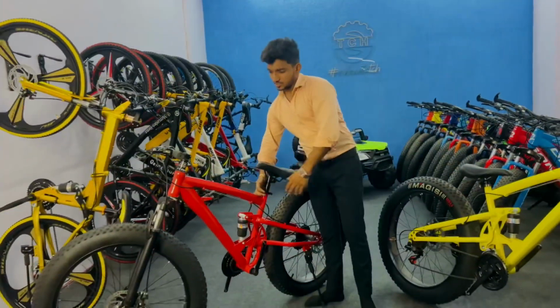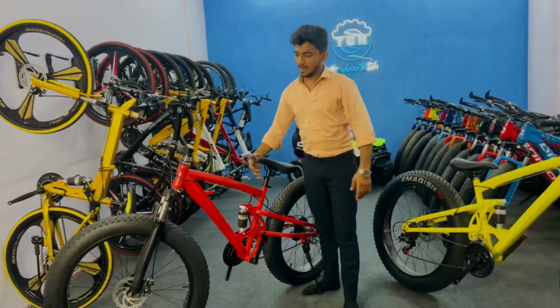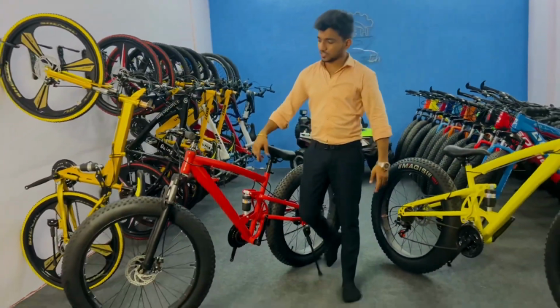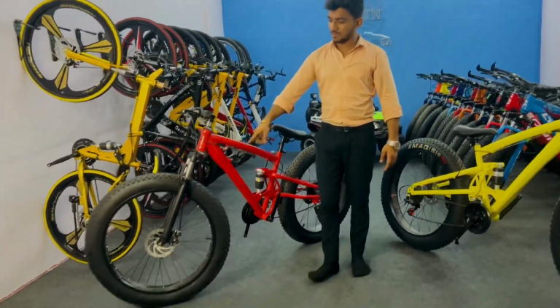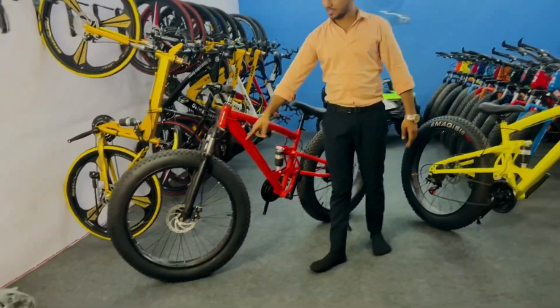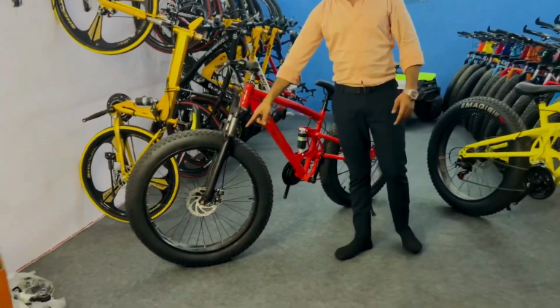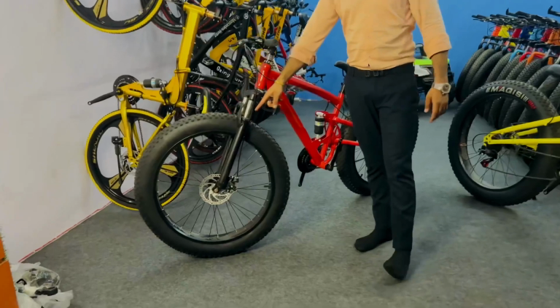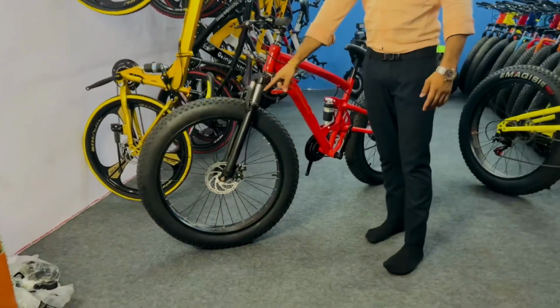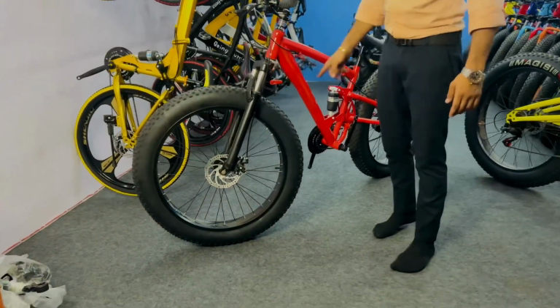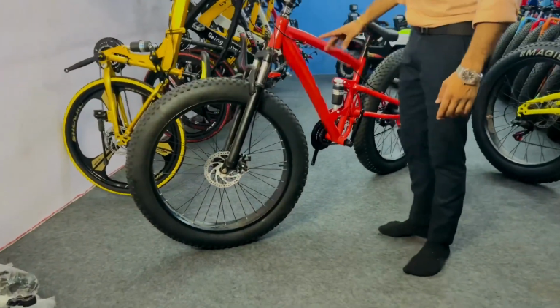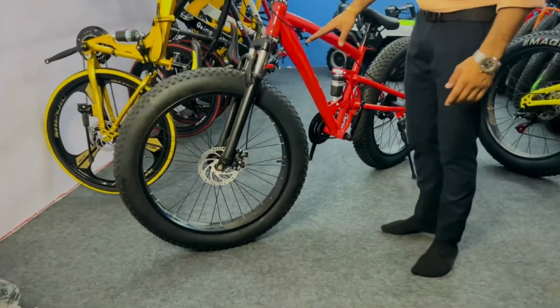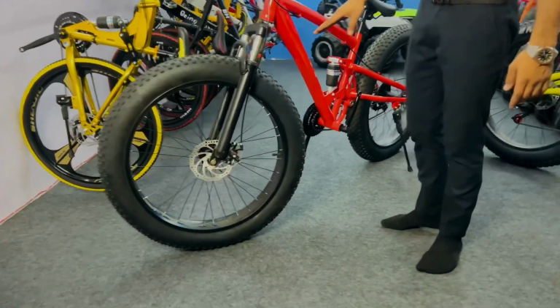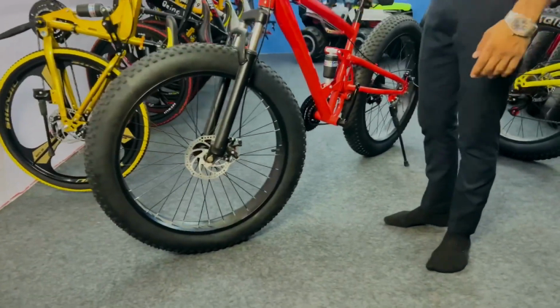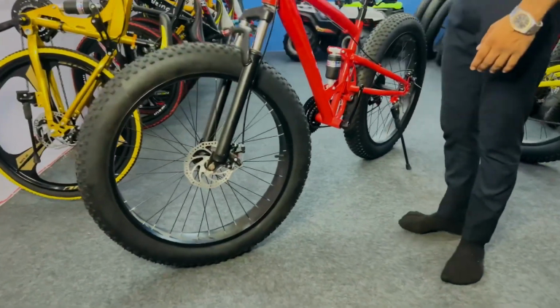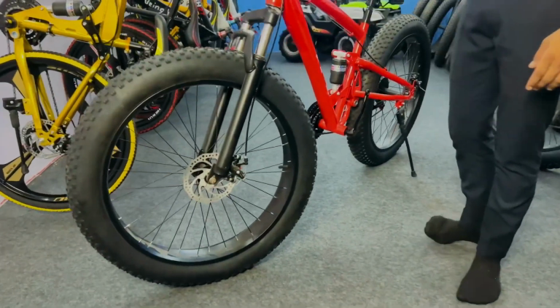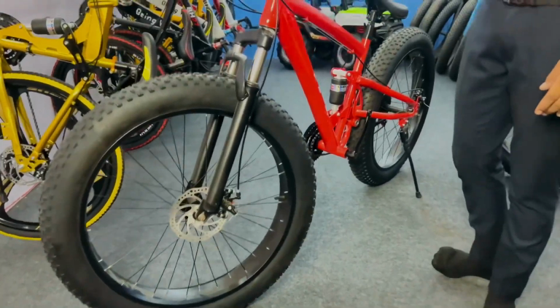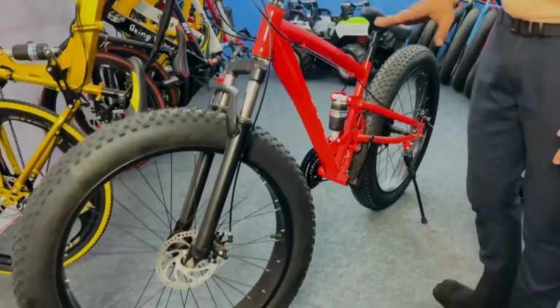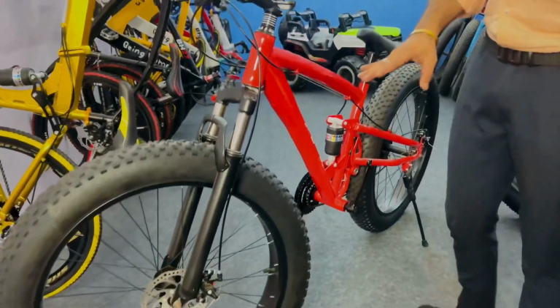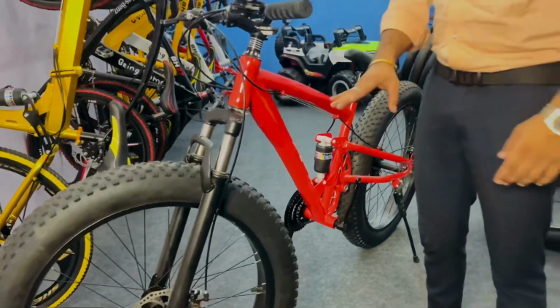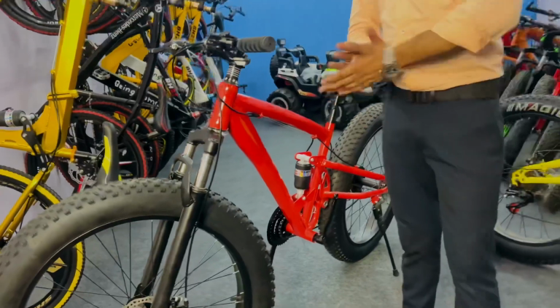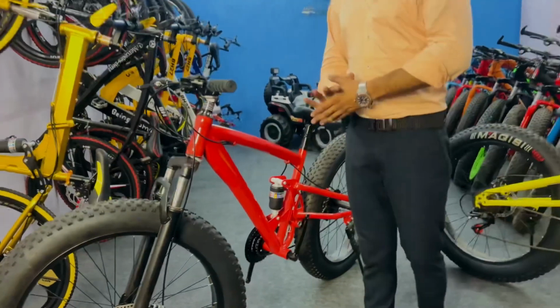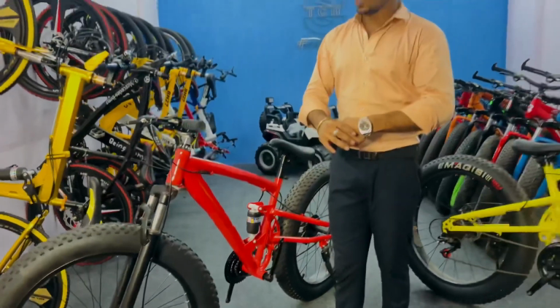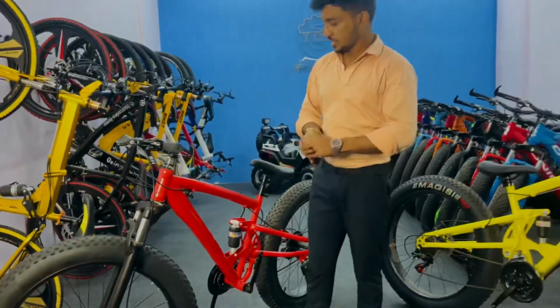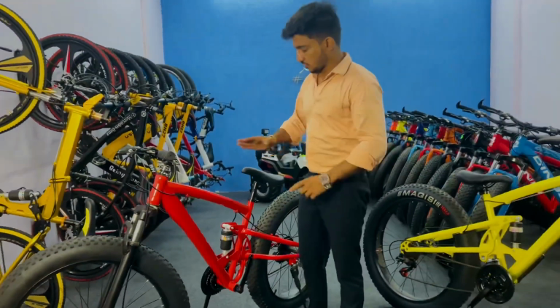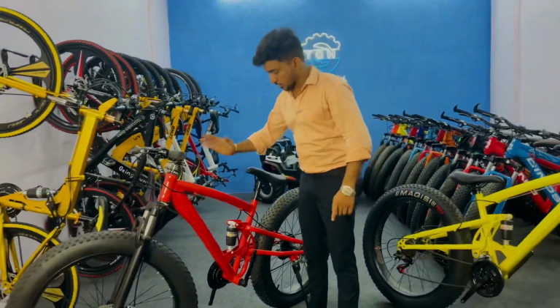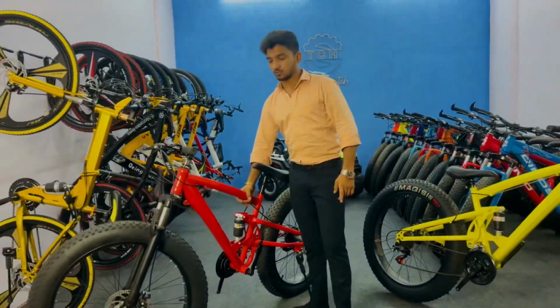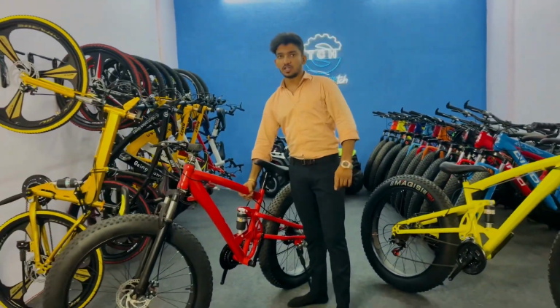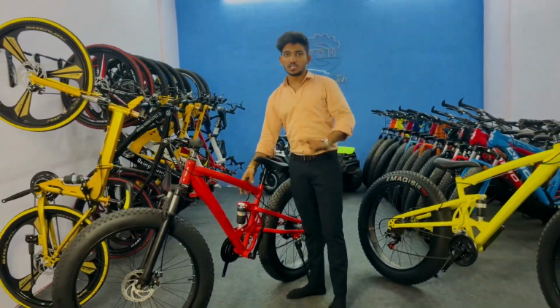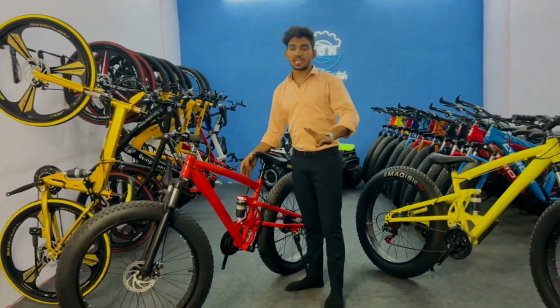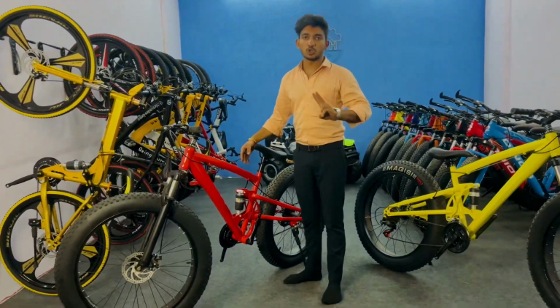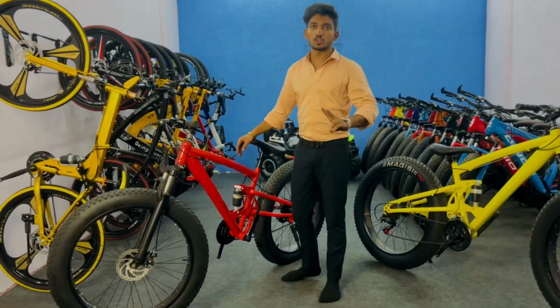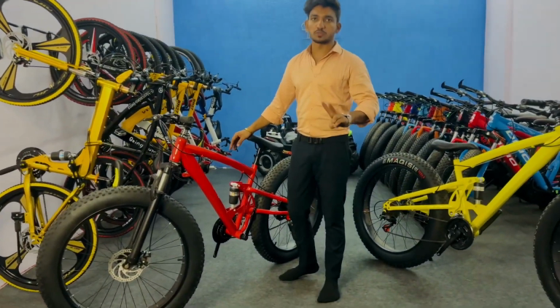This cycle has 169 disc brakes. You will get a front and back seat. The main thing is the short head driver.